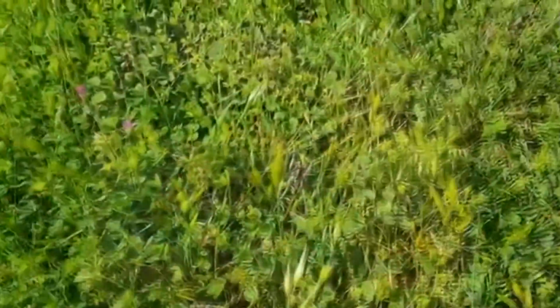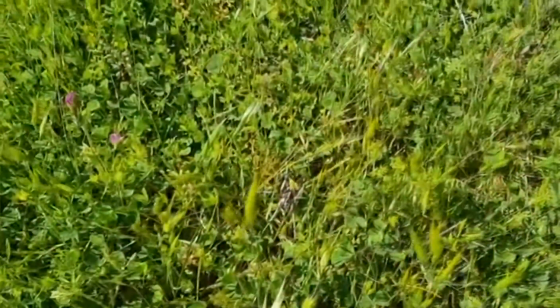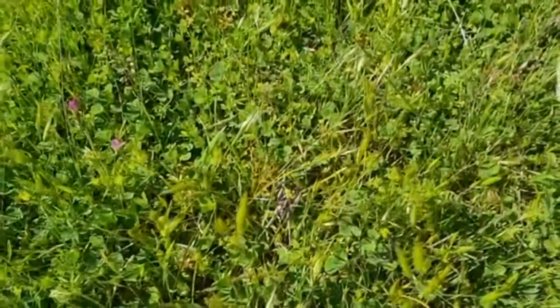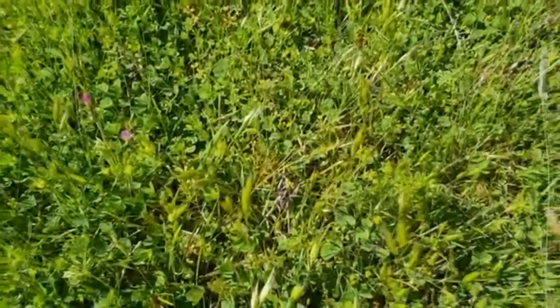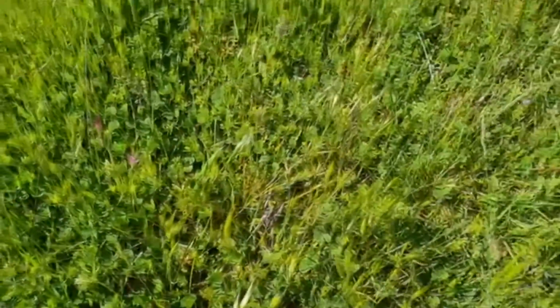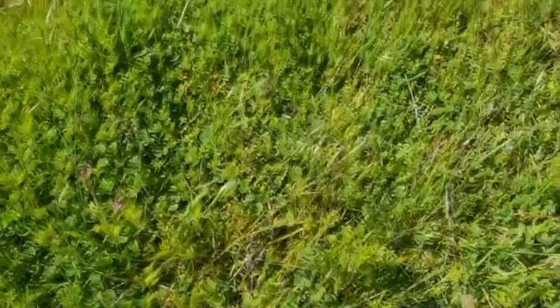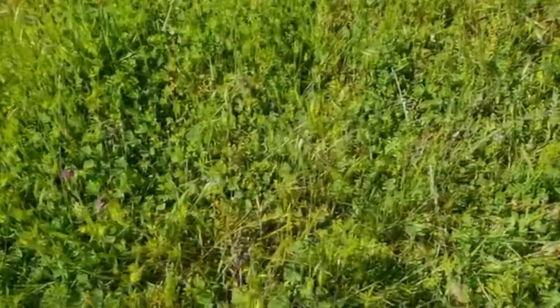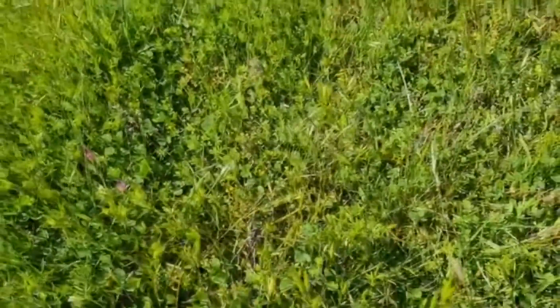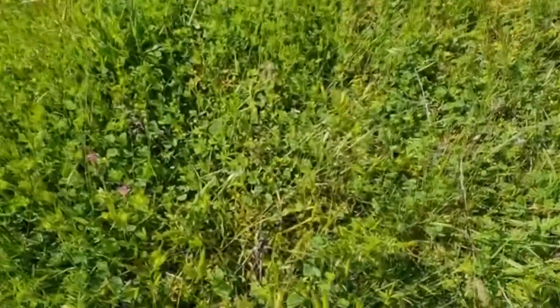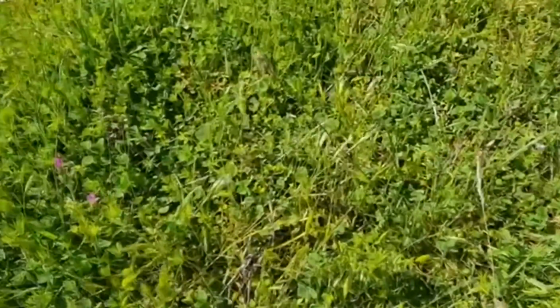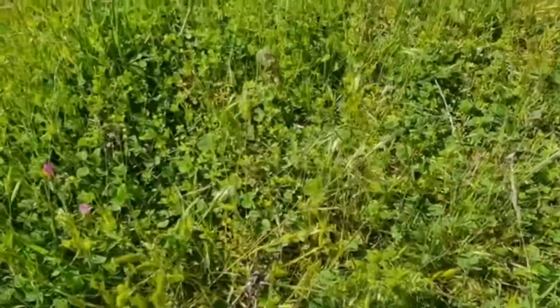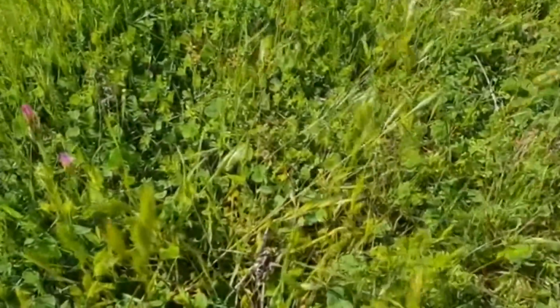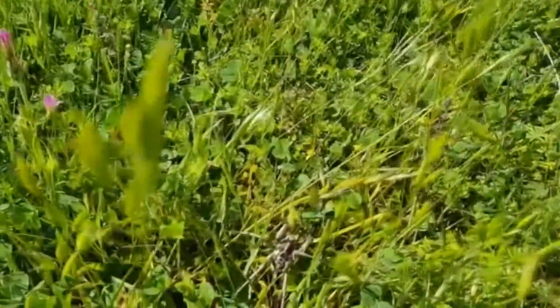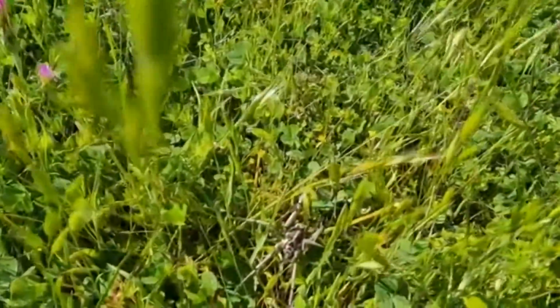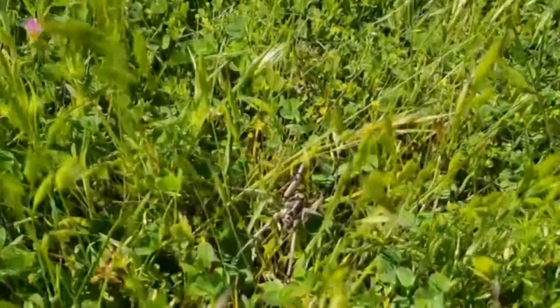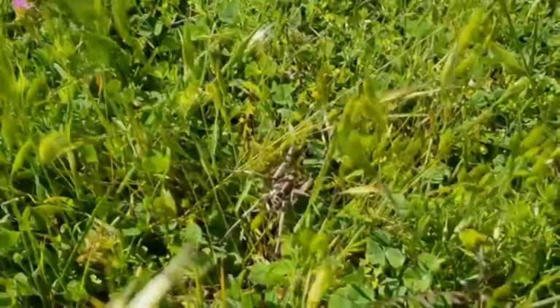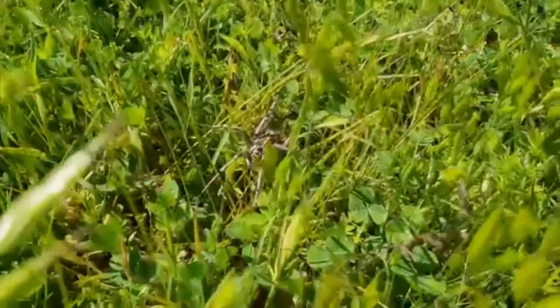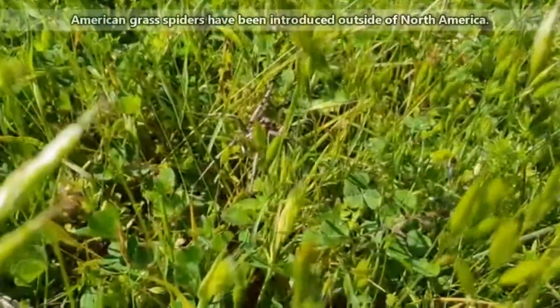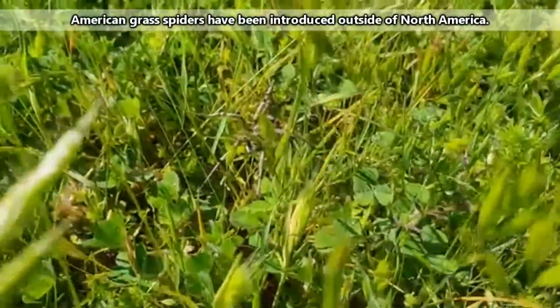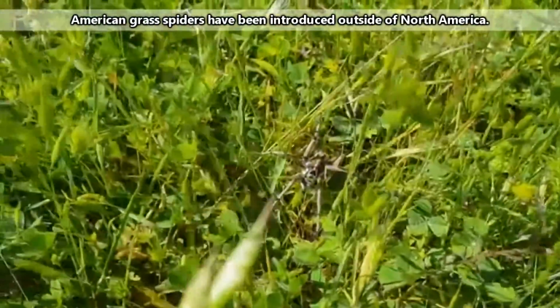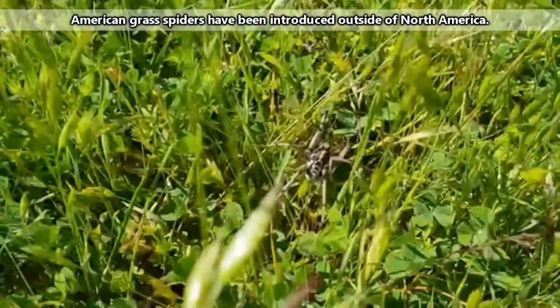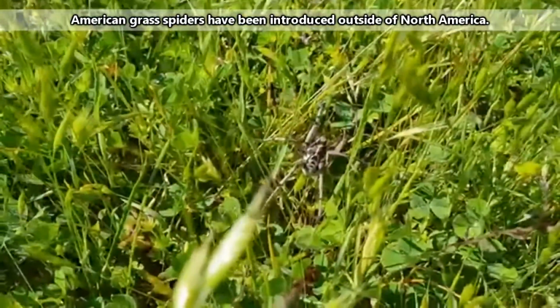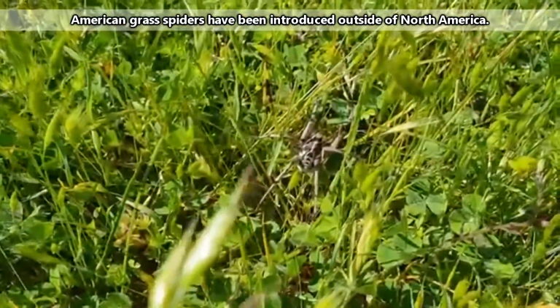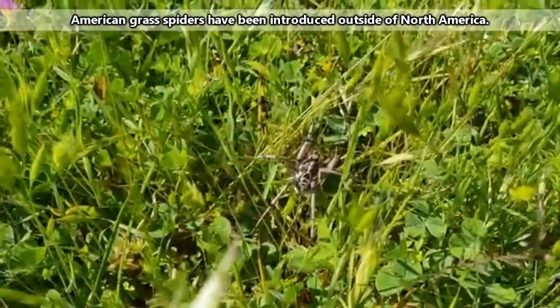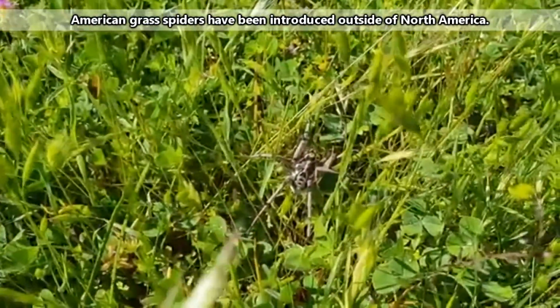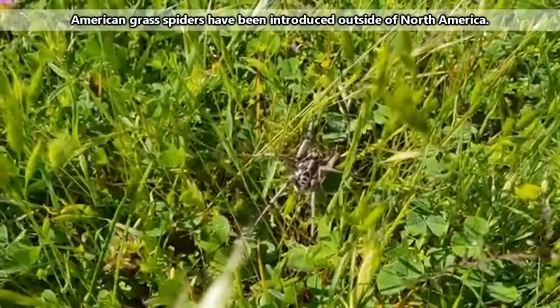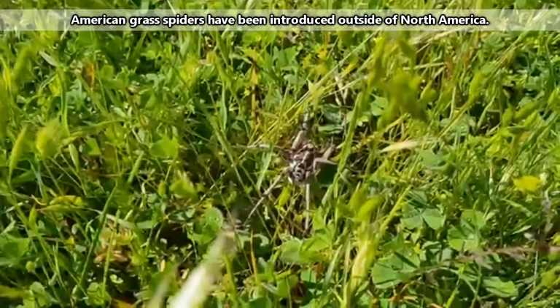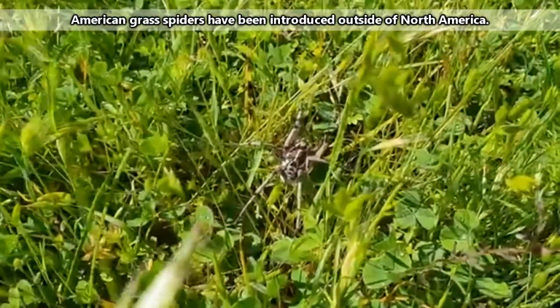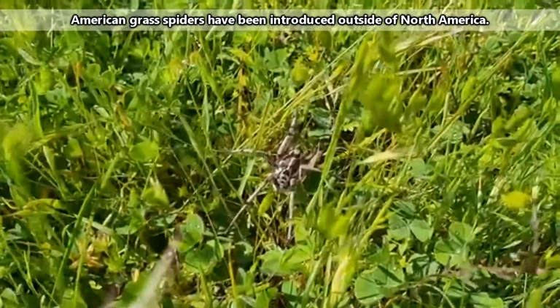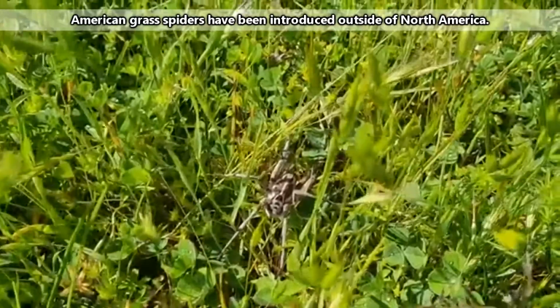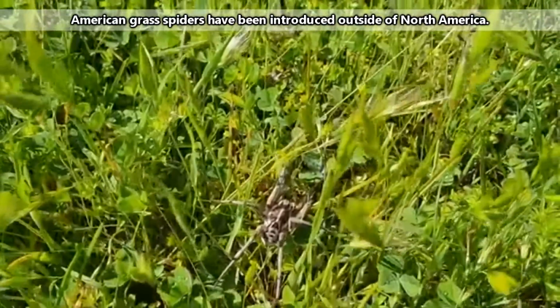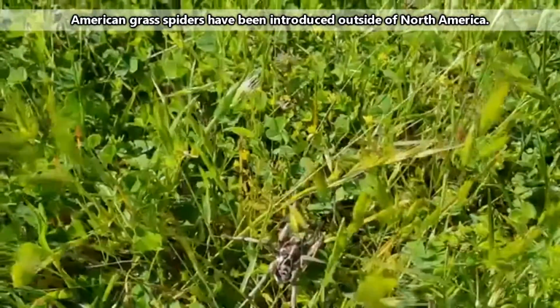There are lots of different grass spiders around the world, so today we're going to narrow down our topic specifically to American grass spiders, which are found in North America, ranging from Canada to Northern Mexico.